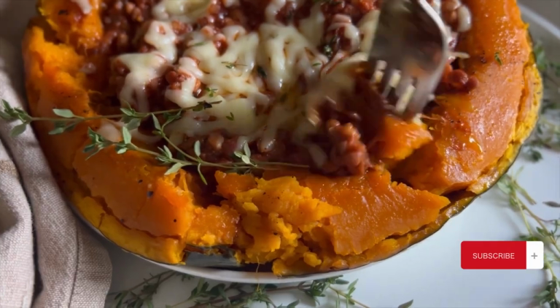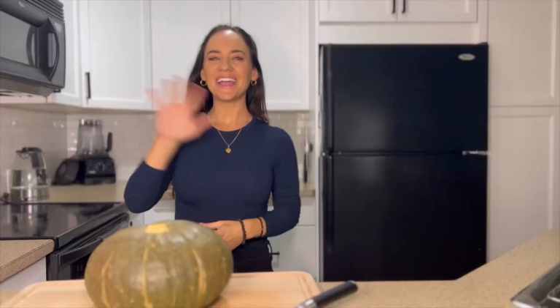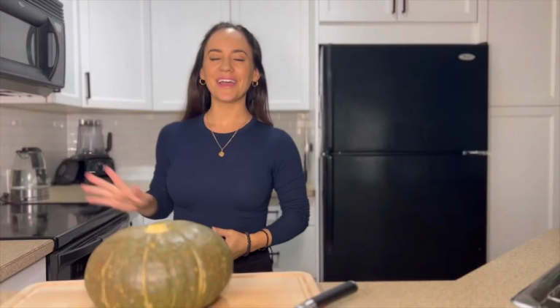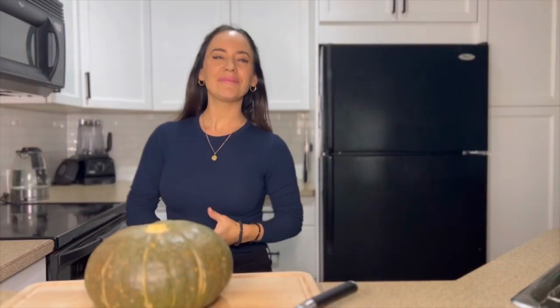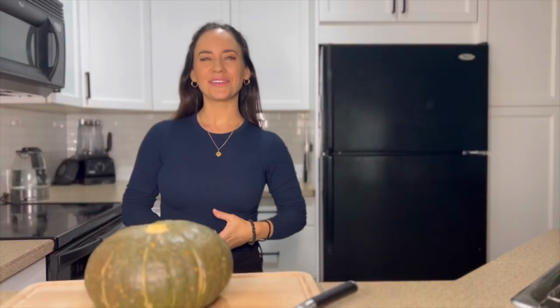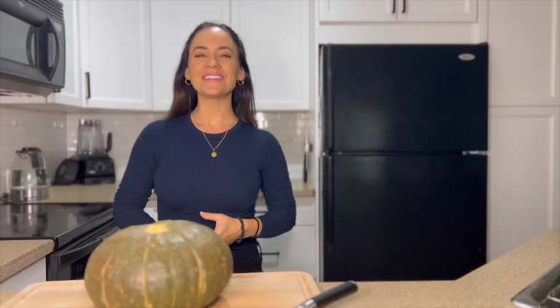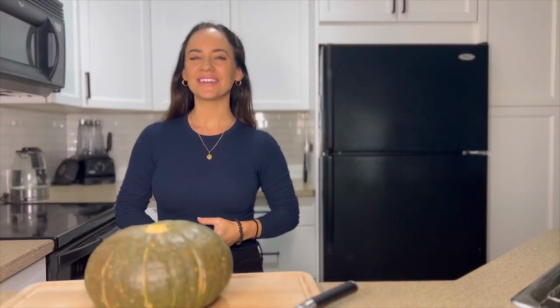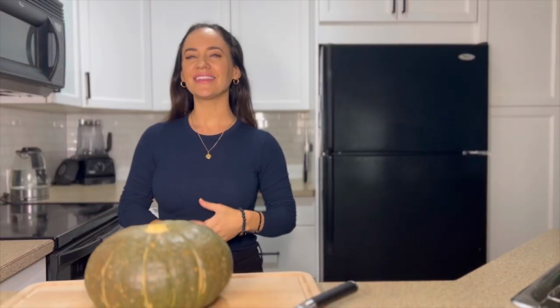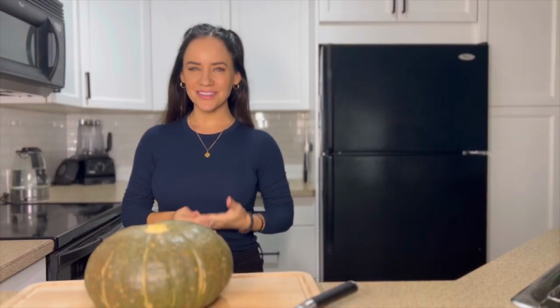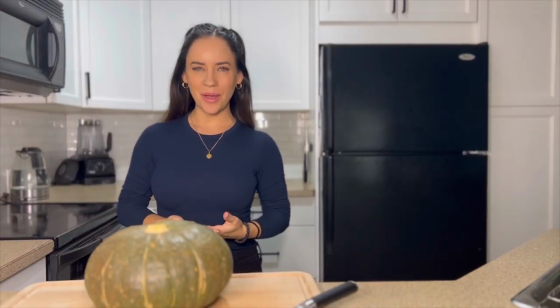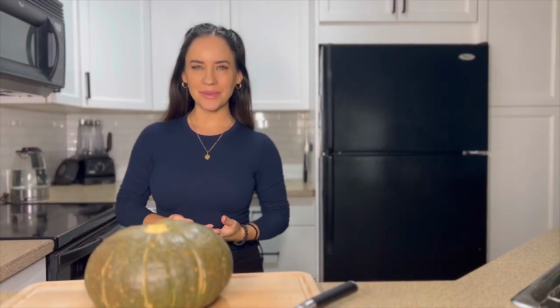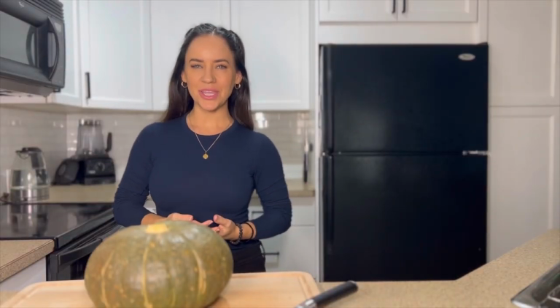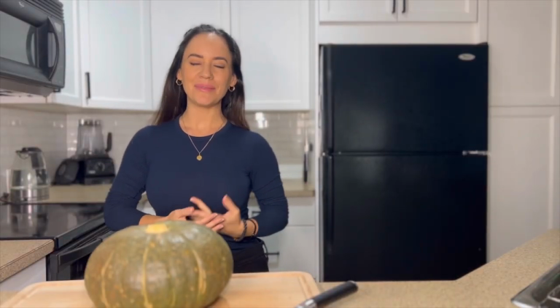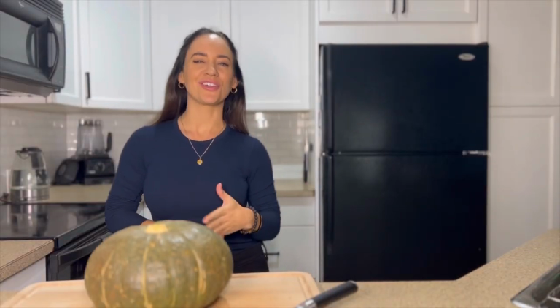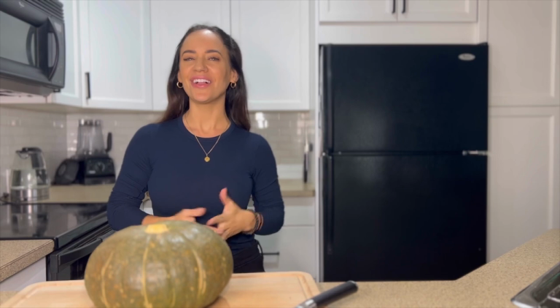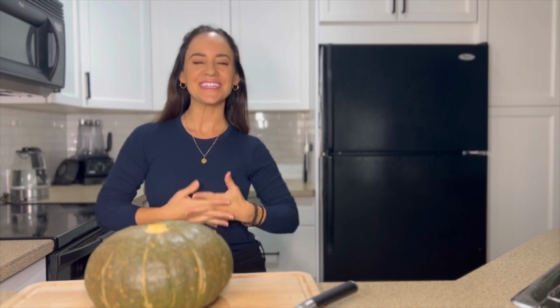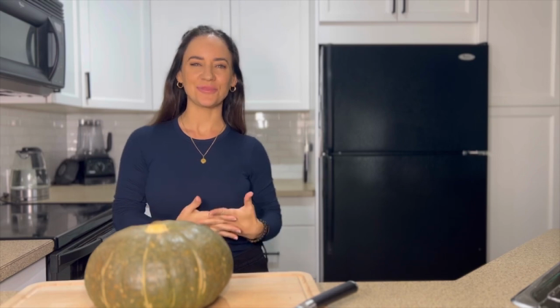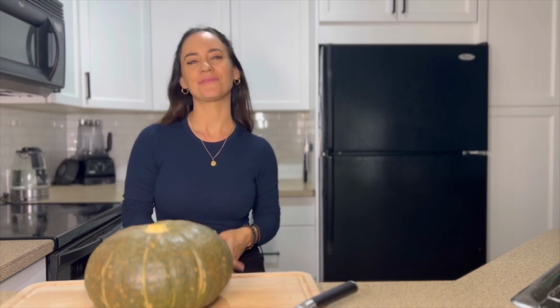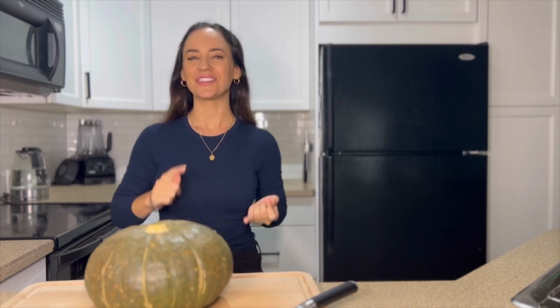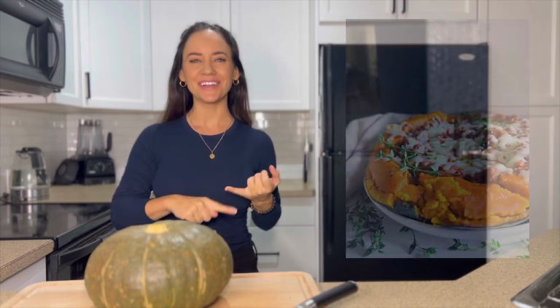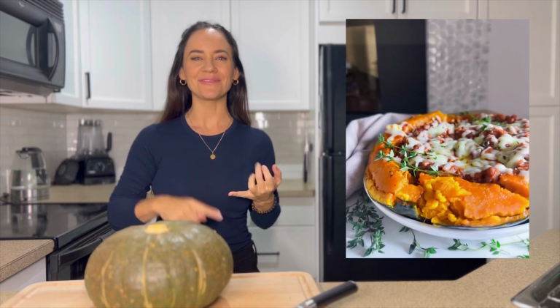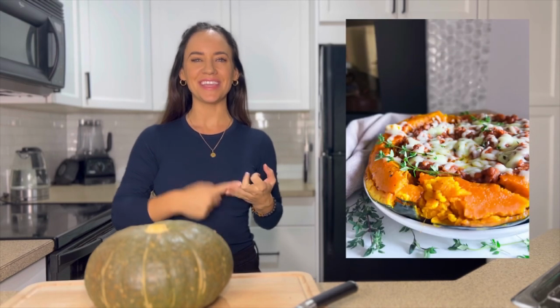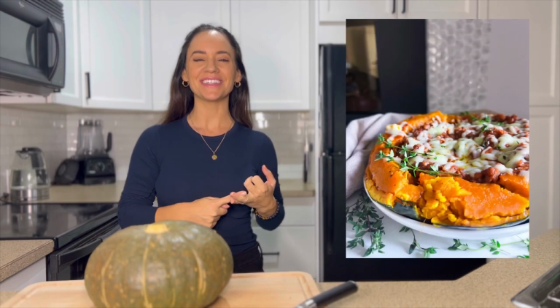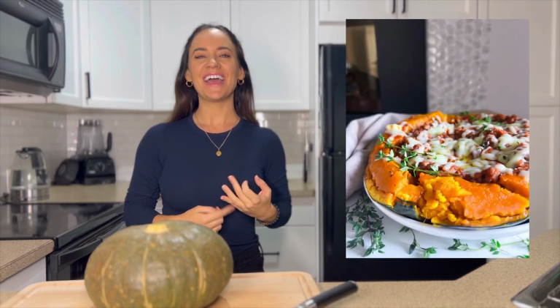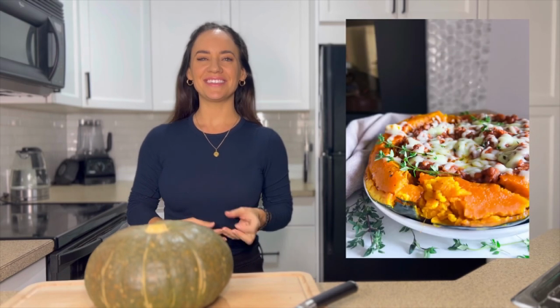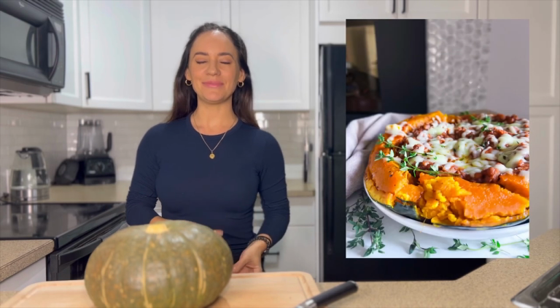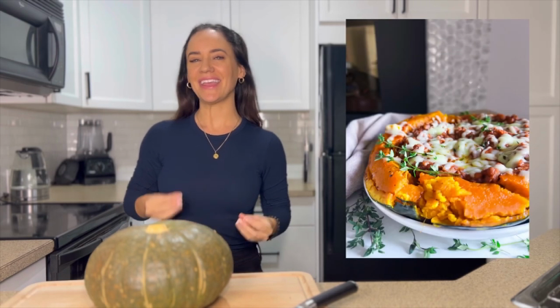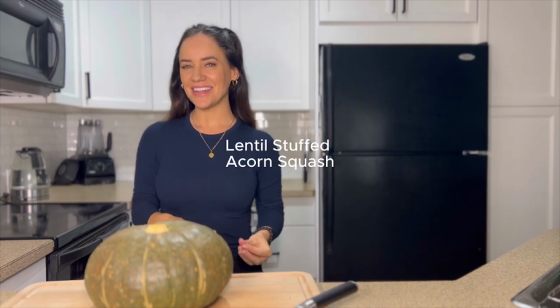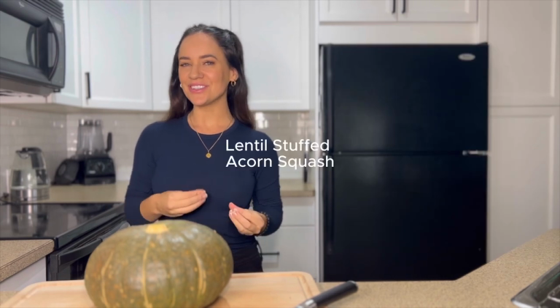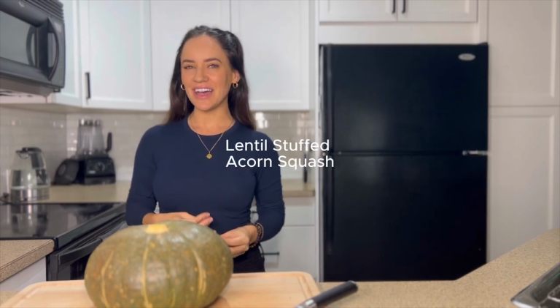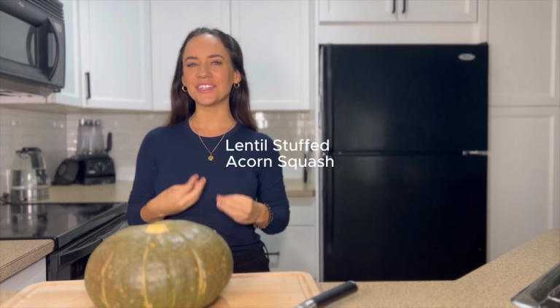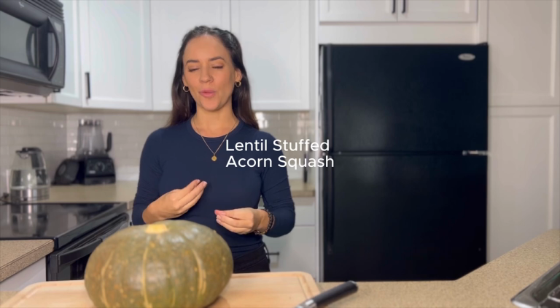Hi everyone, I'm Esther from Essie Cooks, and in this video I'm going to be showing you how to make your holiday centerpiece for vegetarians or vegans — a lentil stuffed squash.